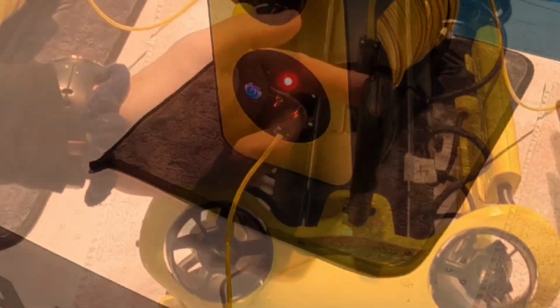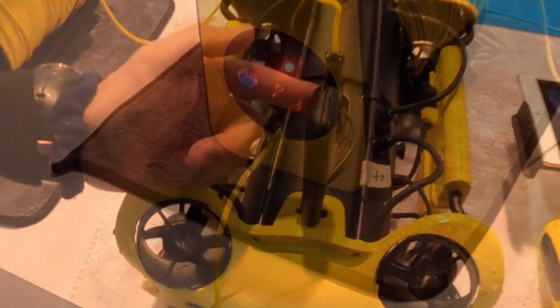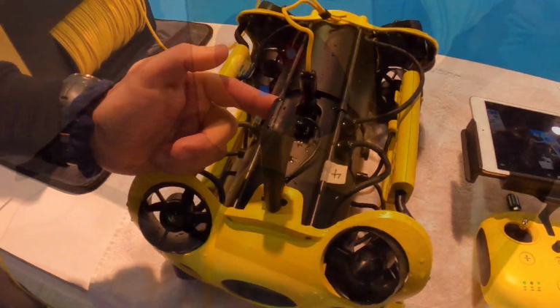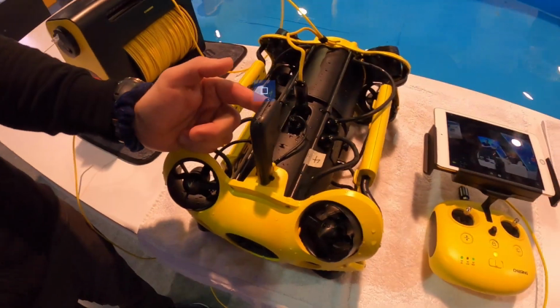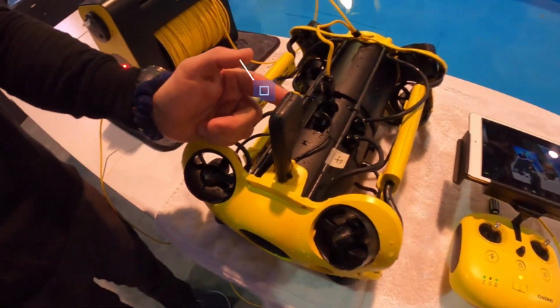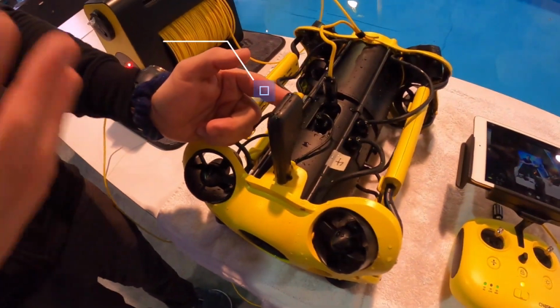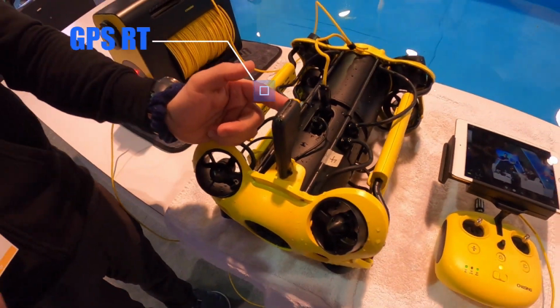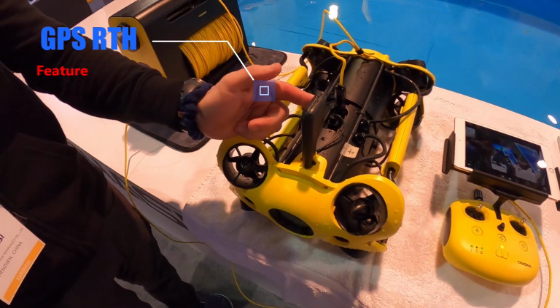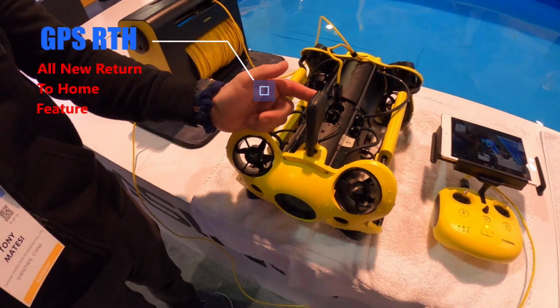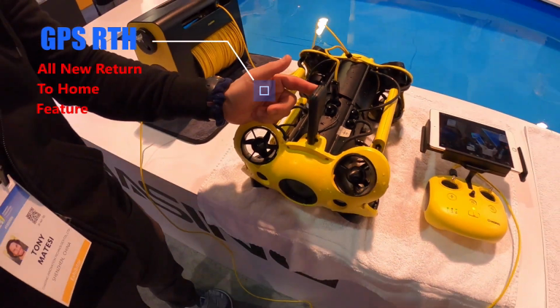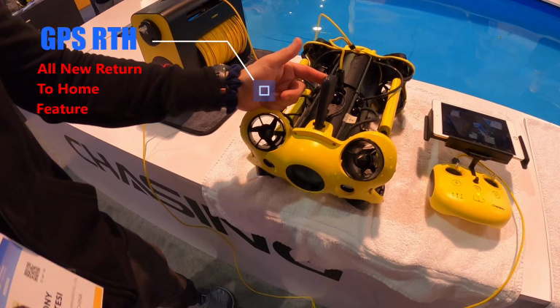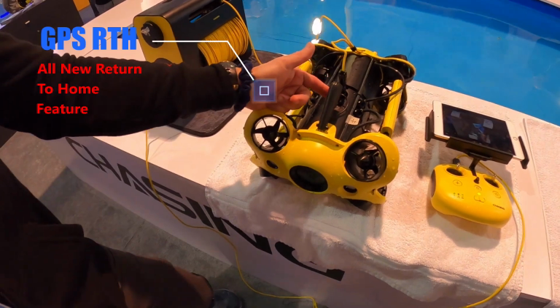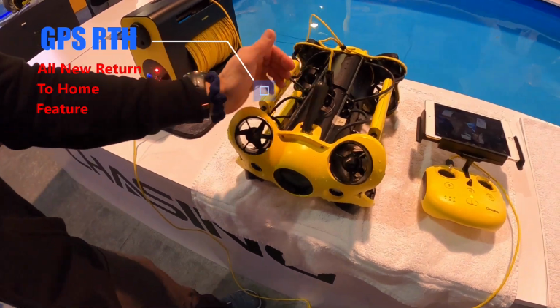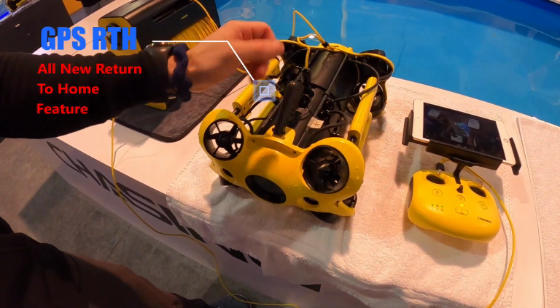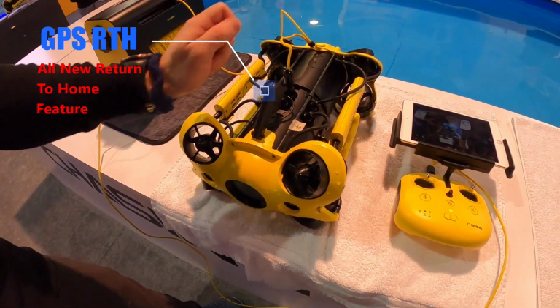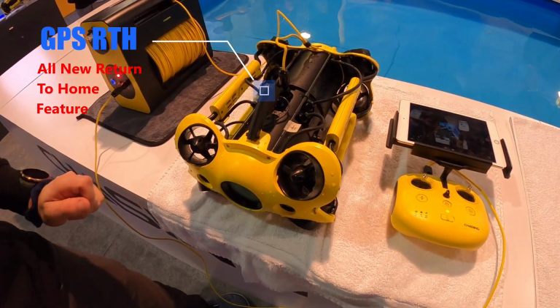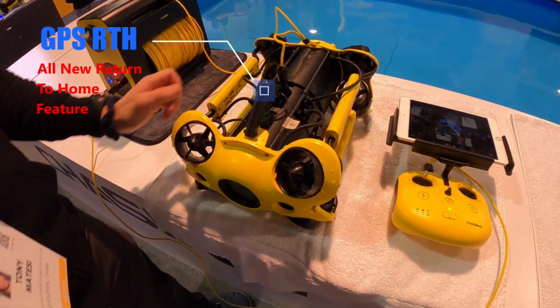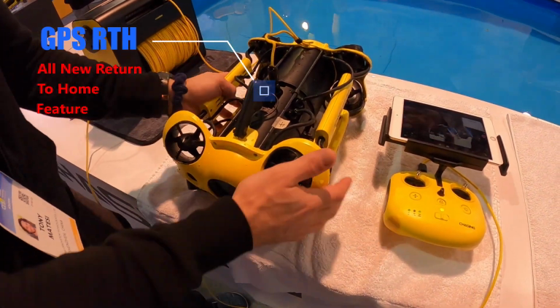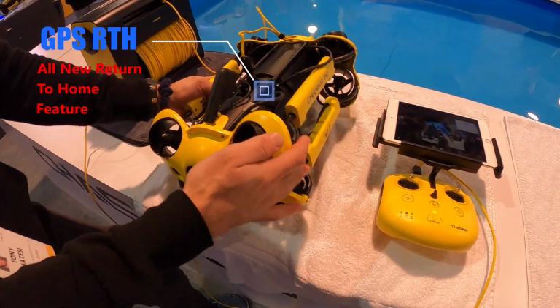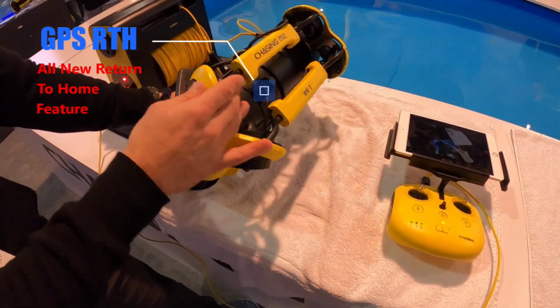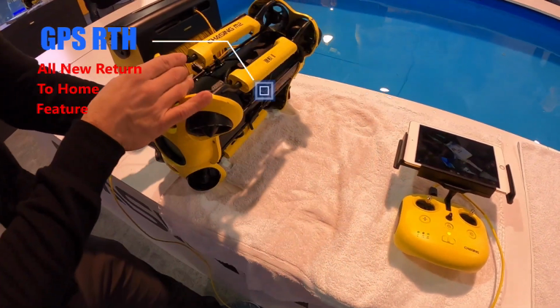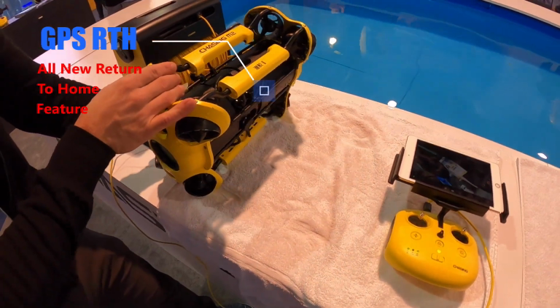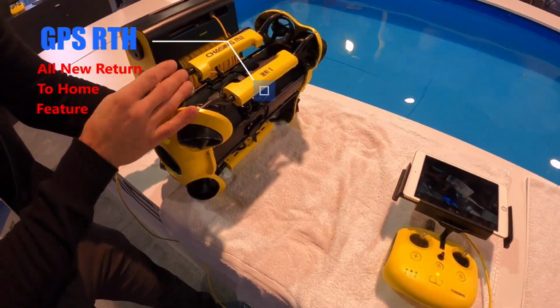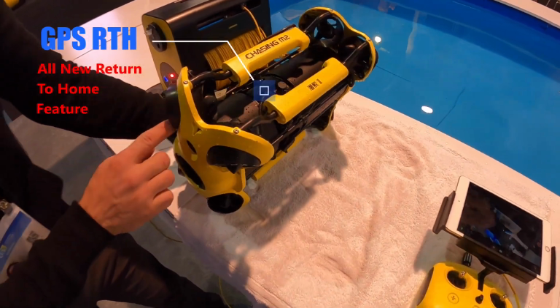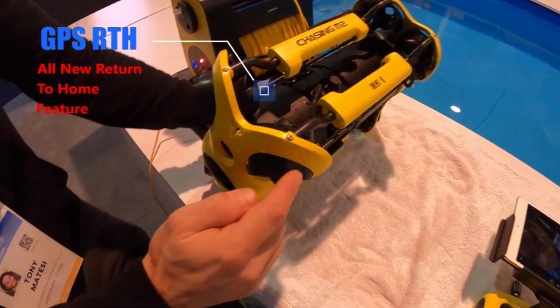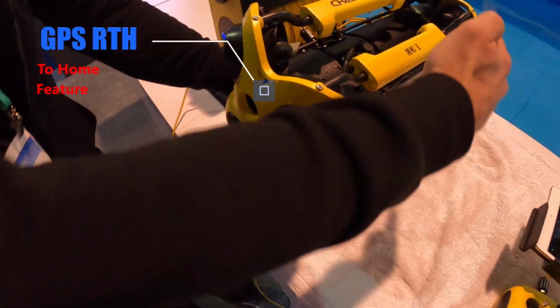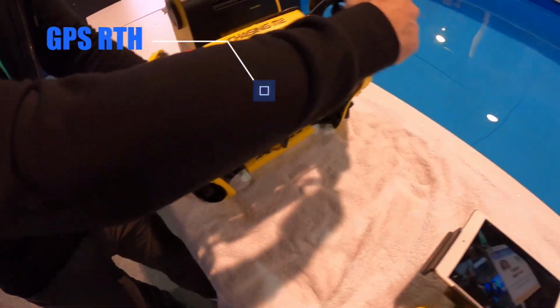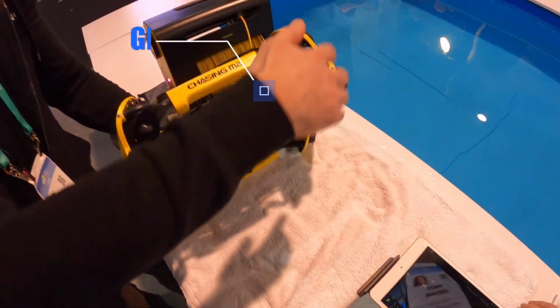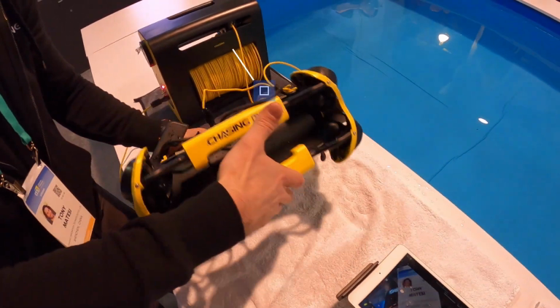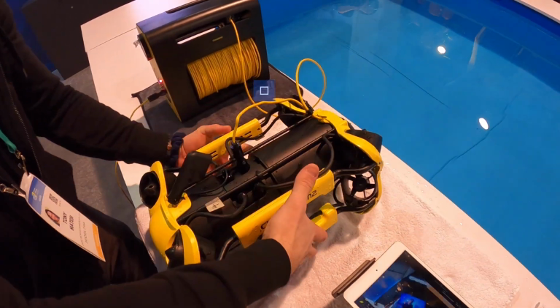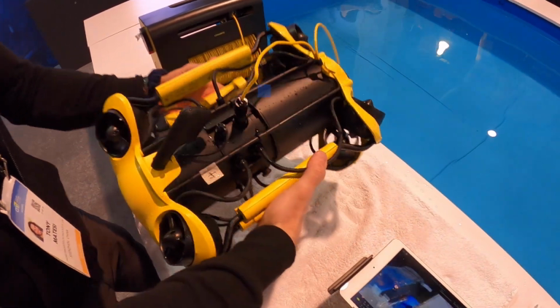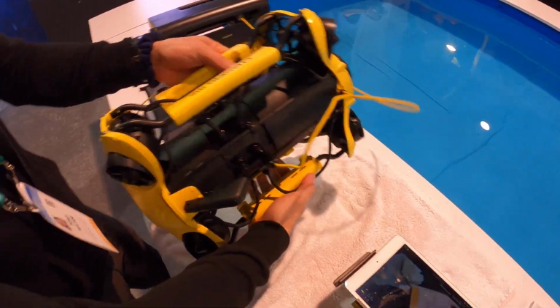This is the GPS, which will allow return to home once you're at the surface. A couple of people broke it. You've got eight thrusters this time.